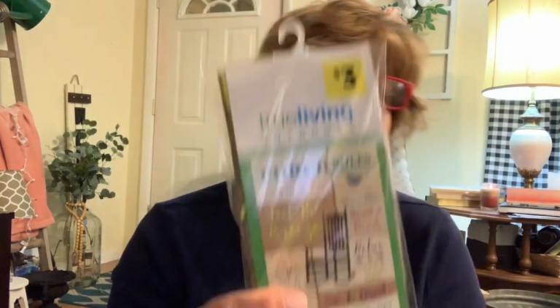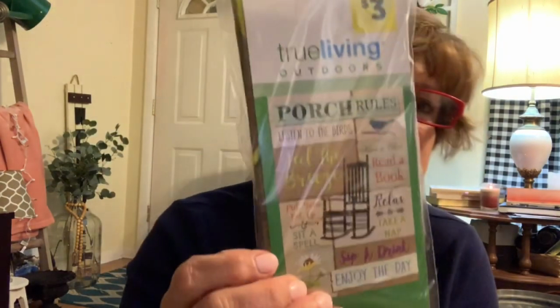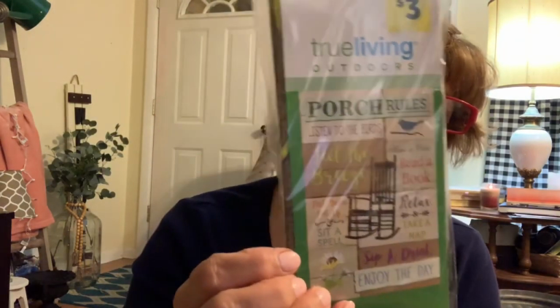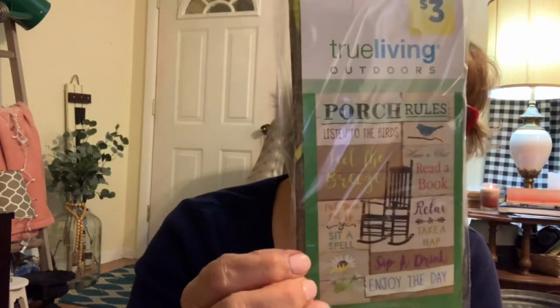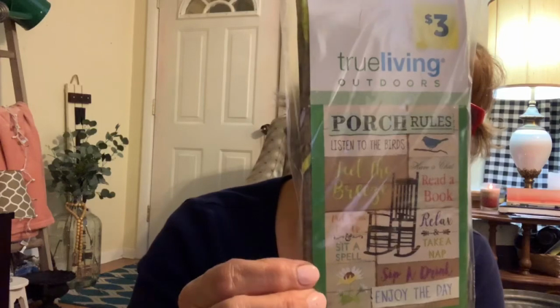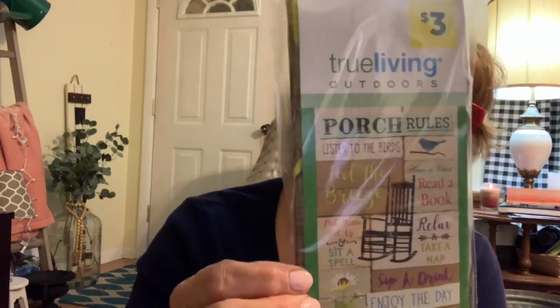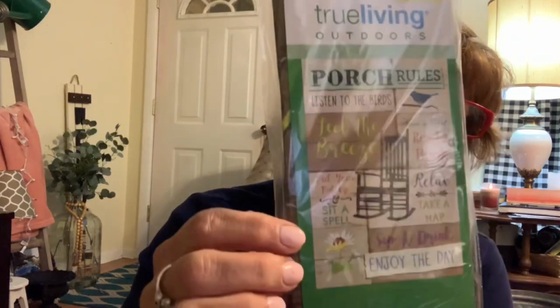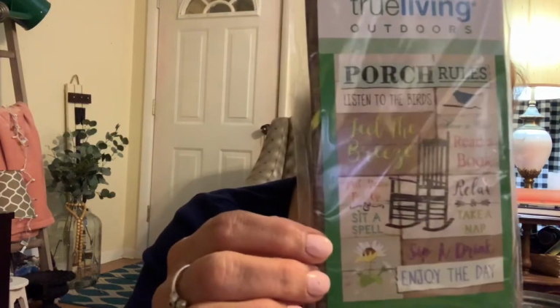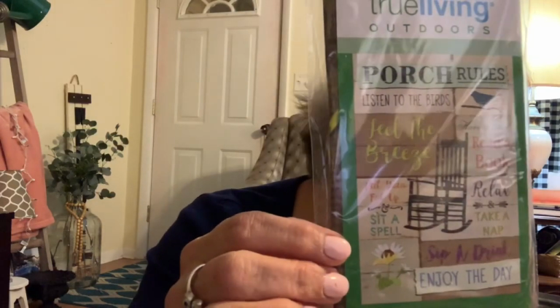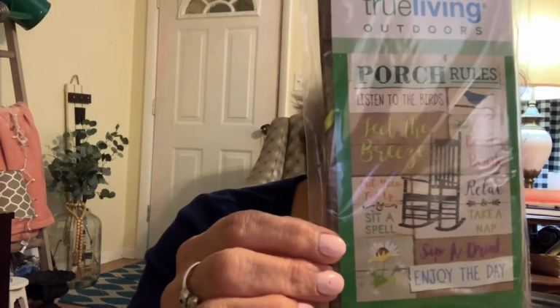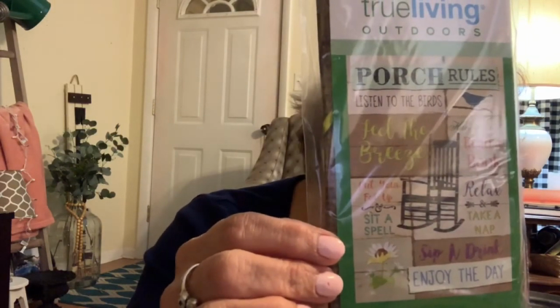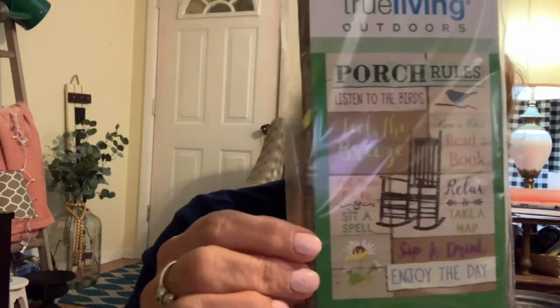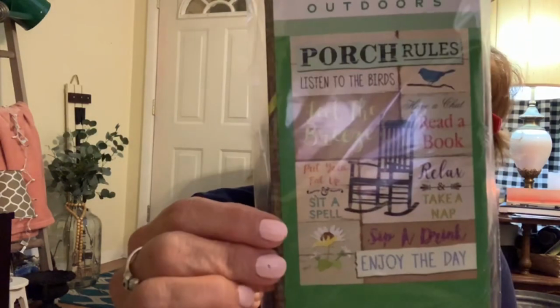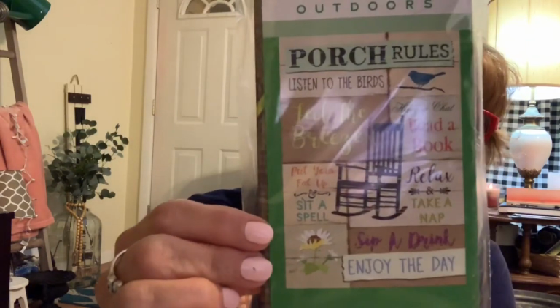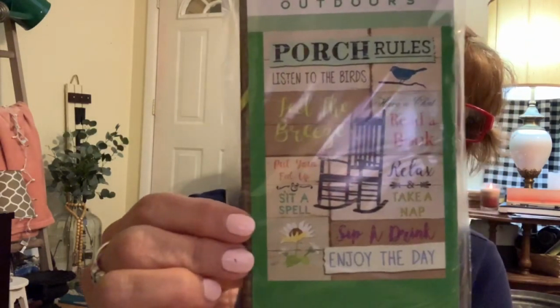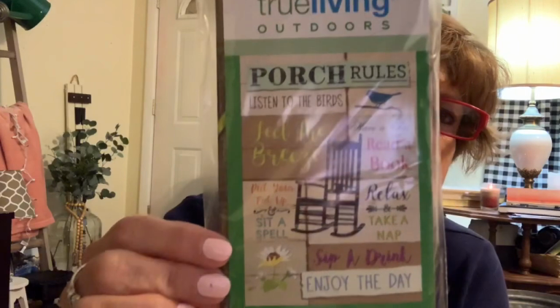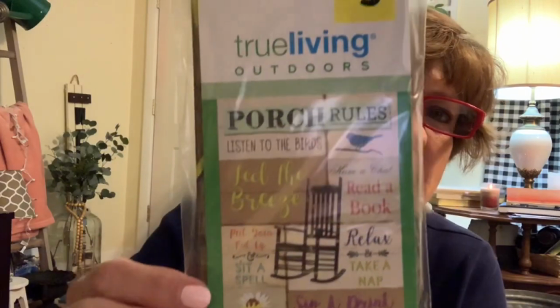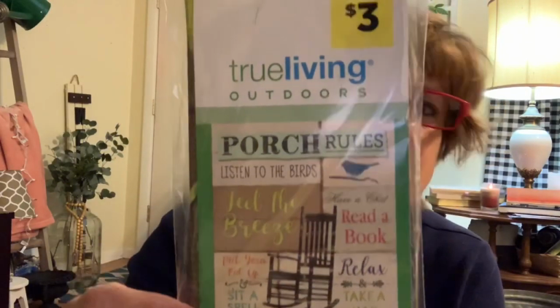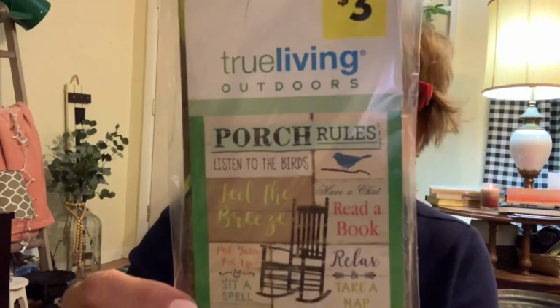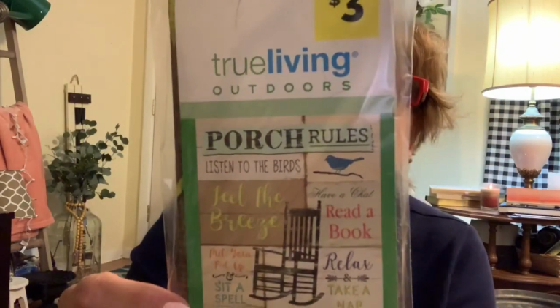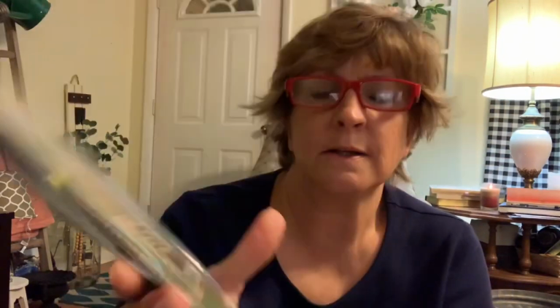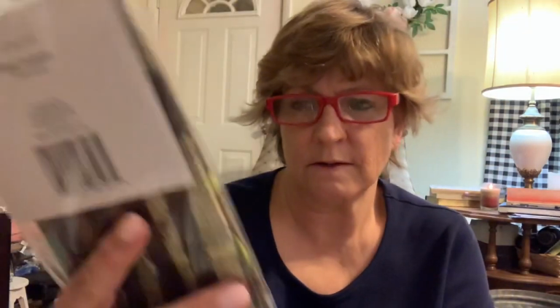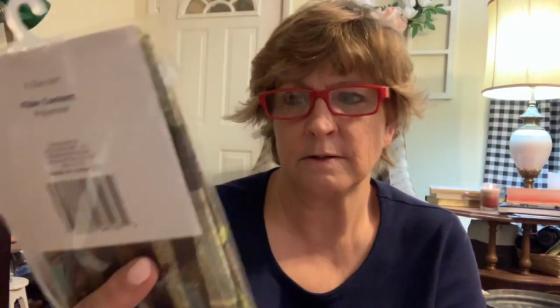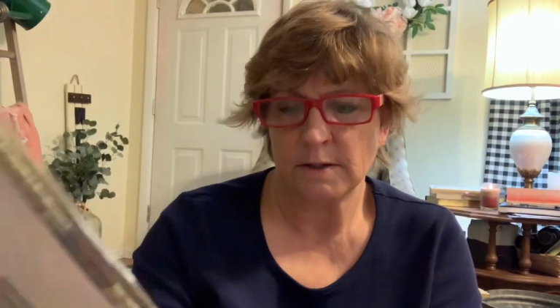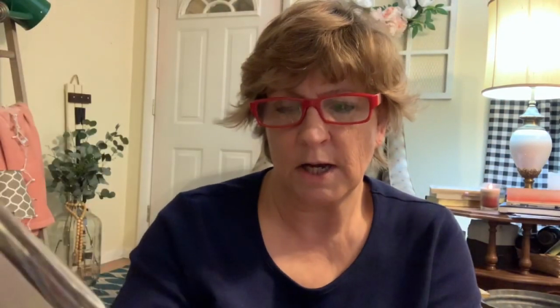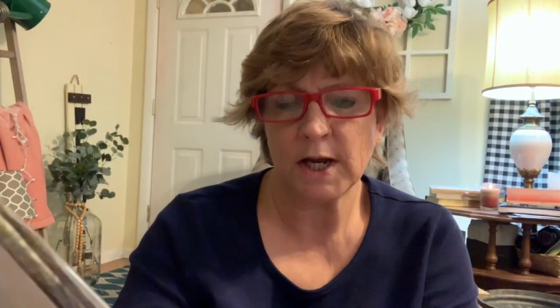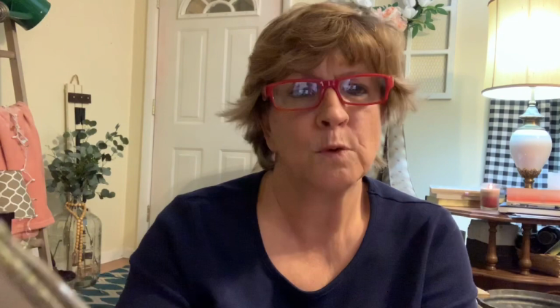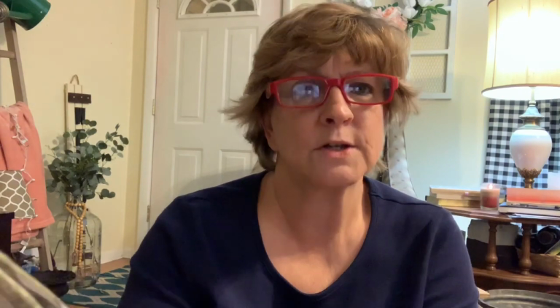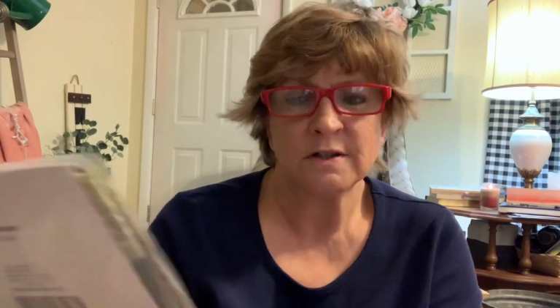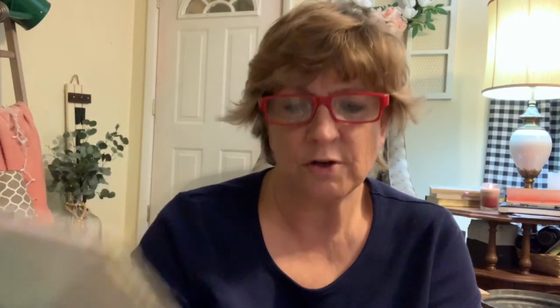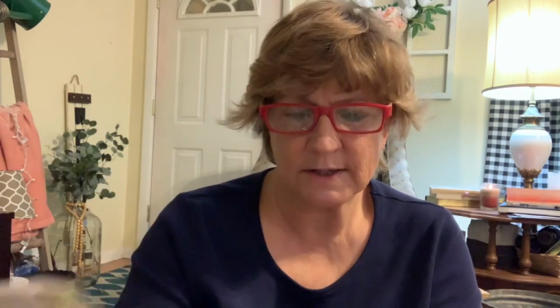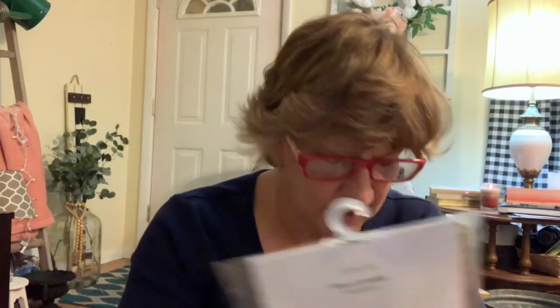I got this little sign — or little flag rather. I just thought it was really cute with the porch rules on it, so I got it. And it is 28 by 40 inches, so it'll be a good size.